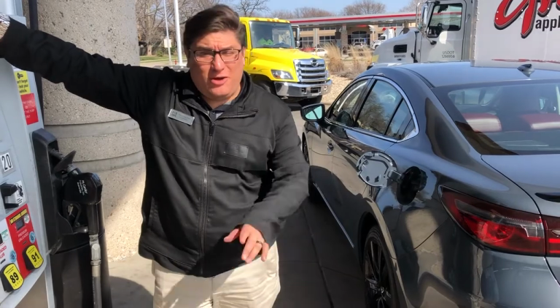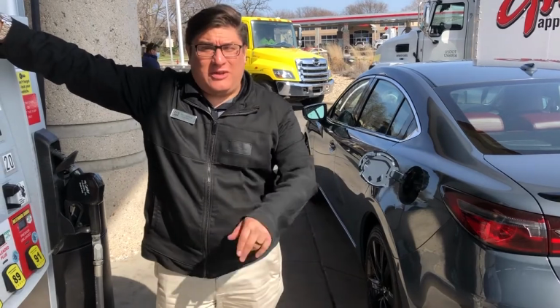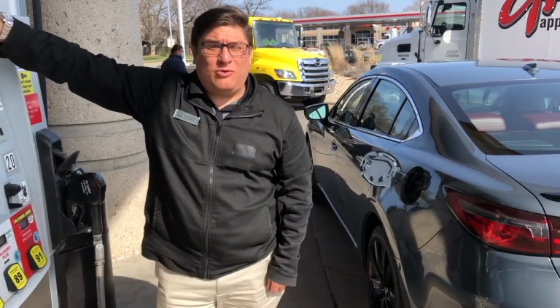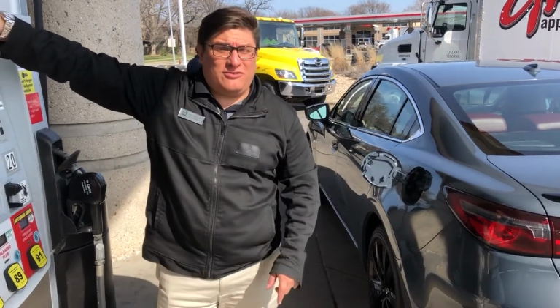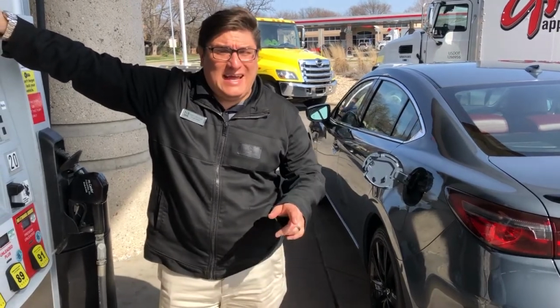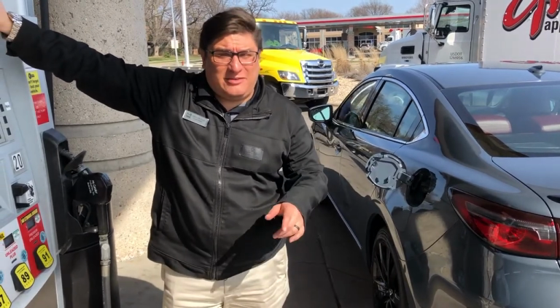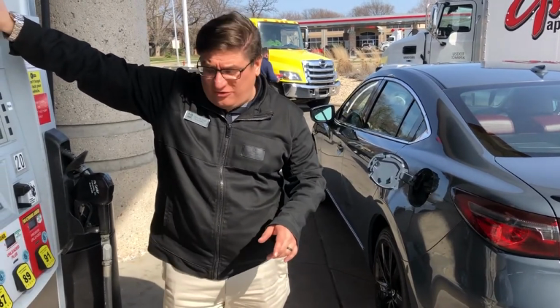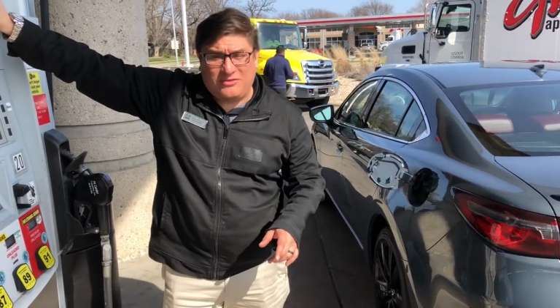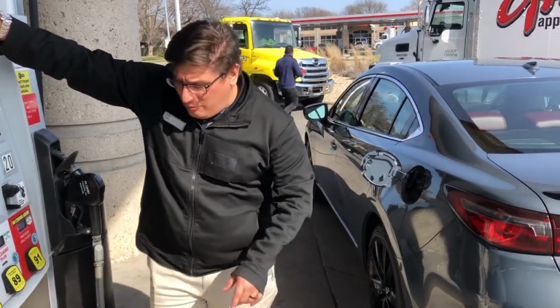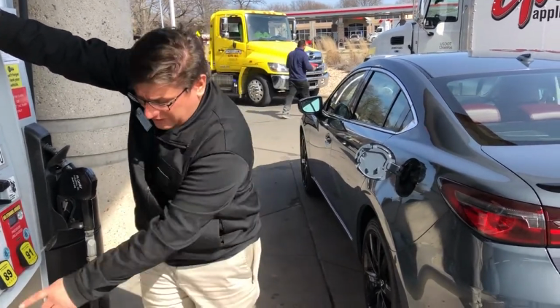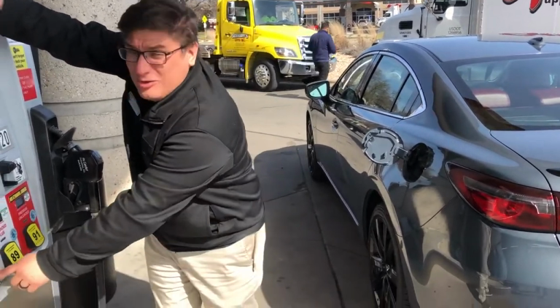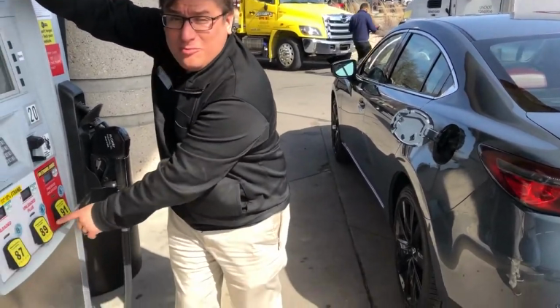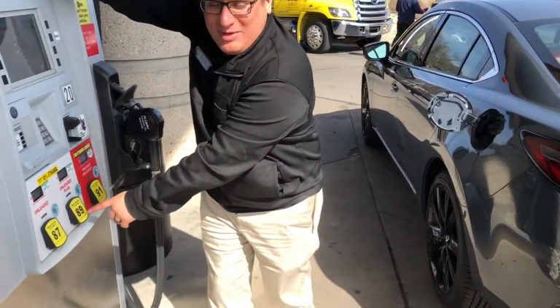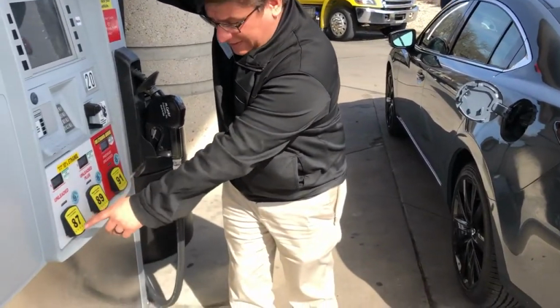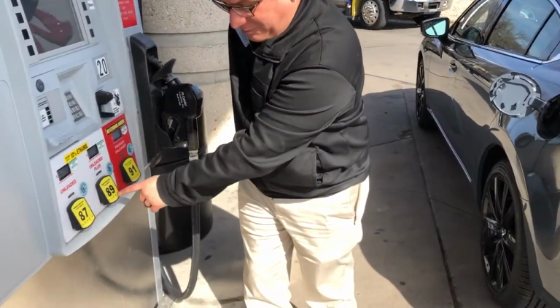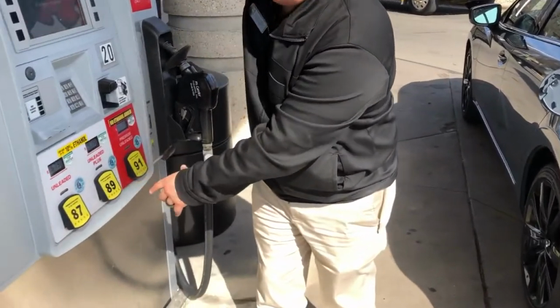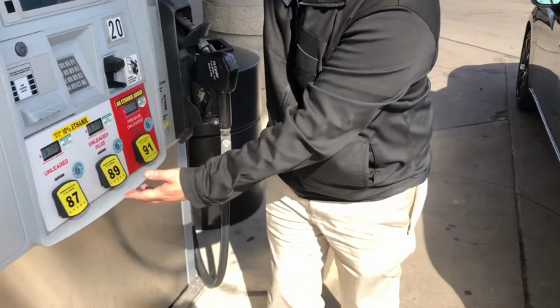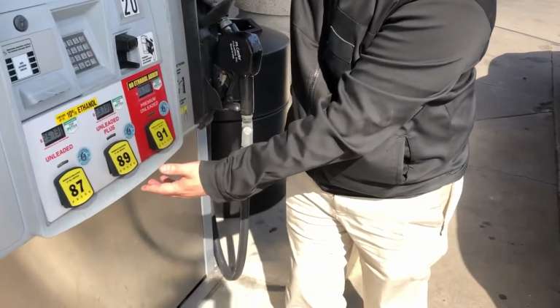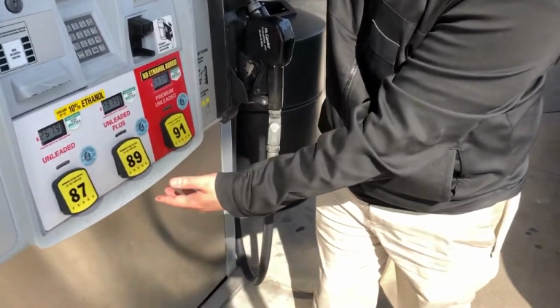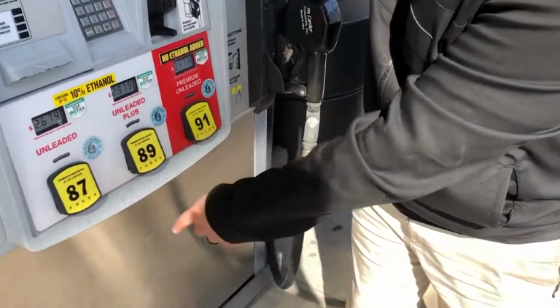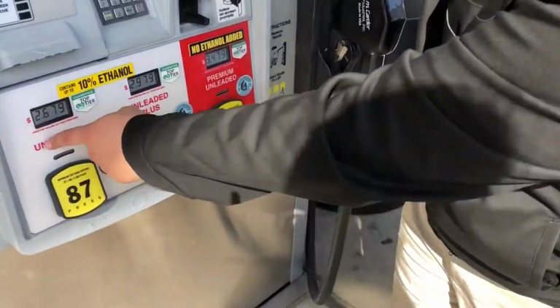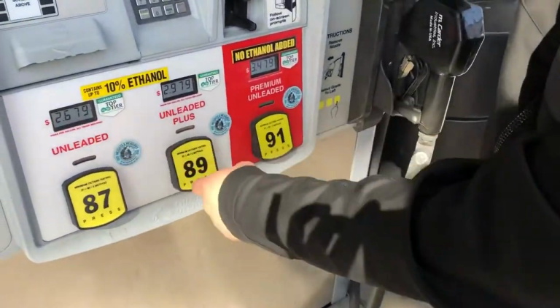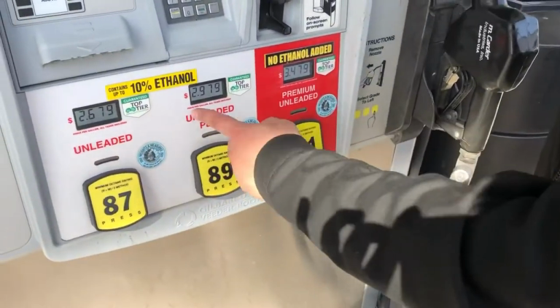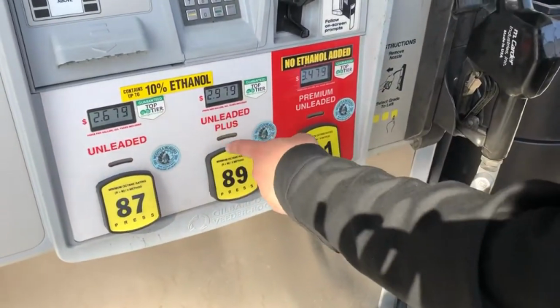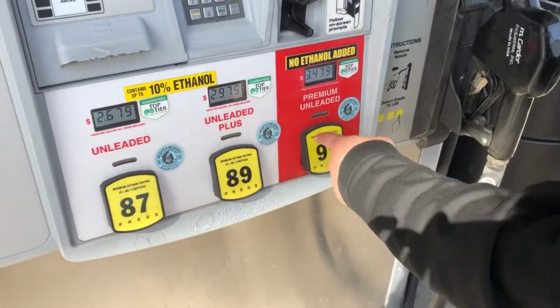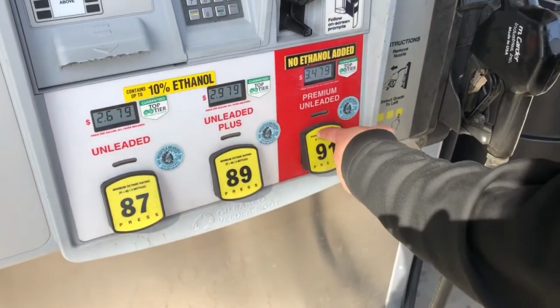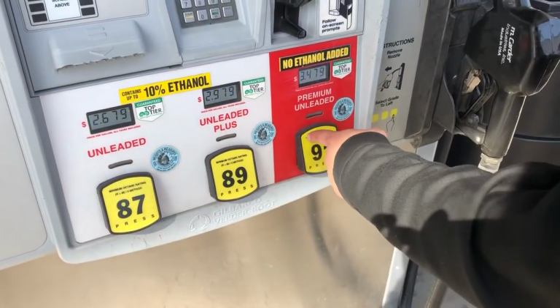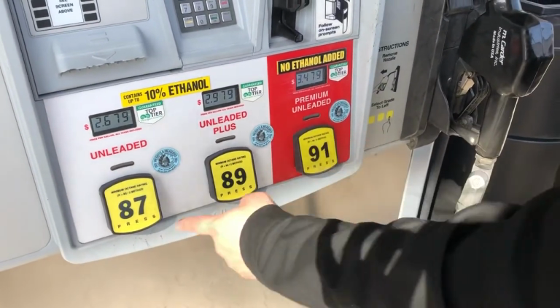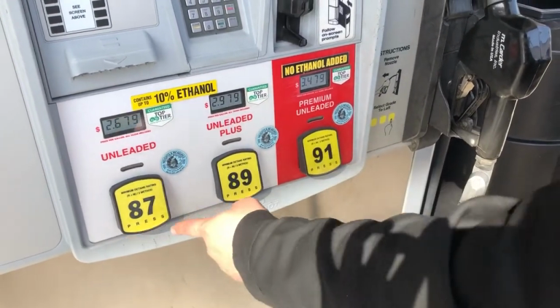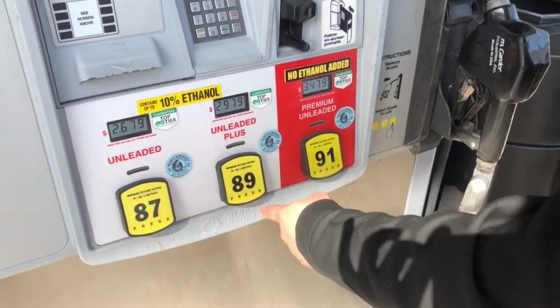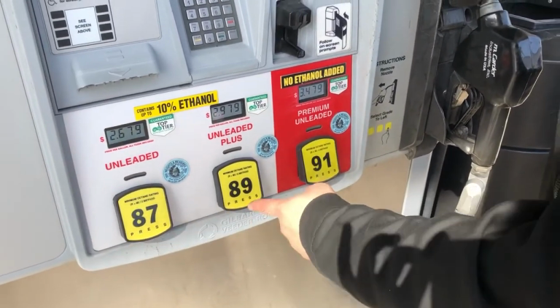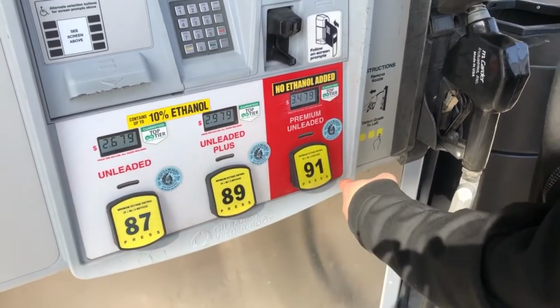One of the common questions we get at the dealership is: what do these yellow numbers mean at the gas pump? Which is your octane rating. You've got unleaded, unleaded plus, unleaded premium — 87, 89, 91.